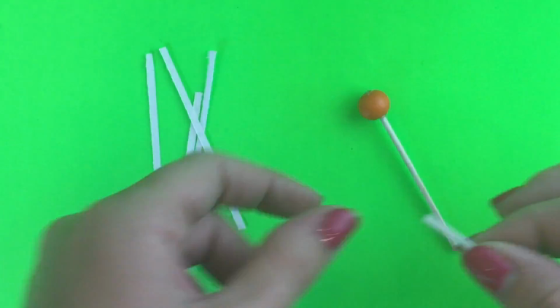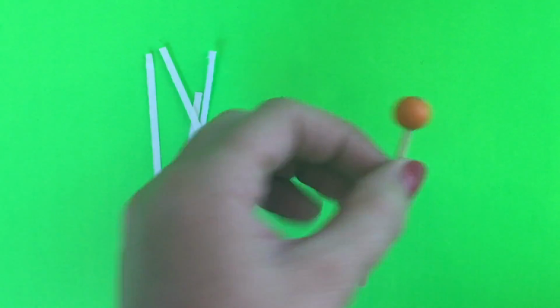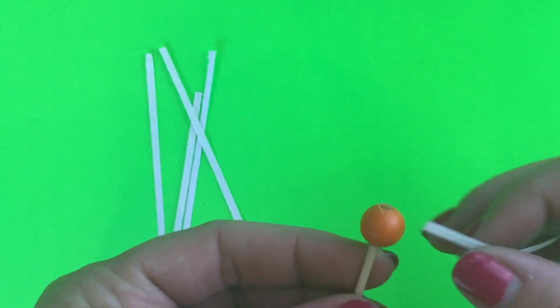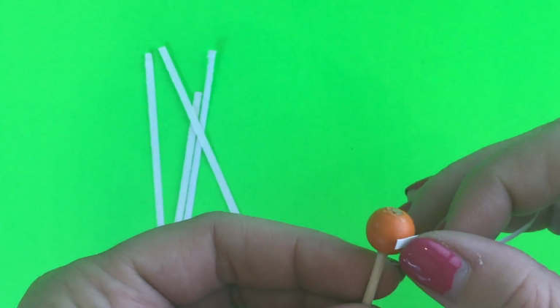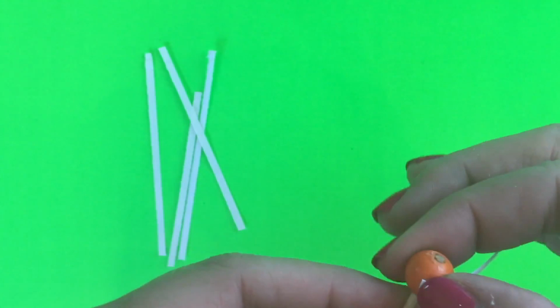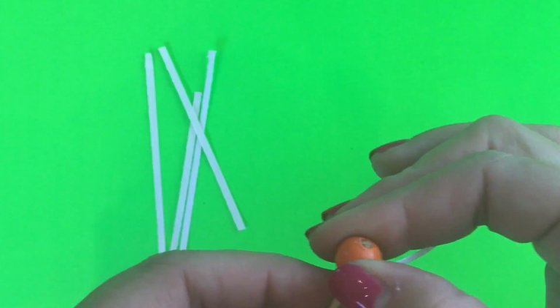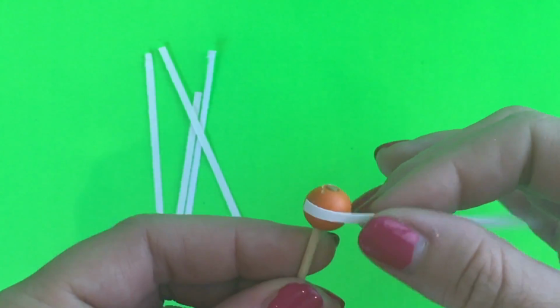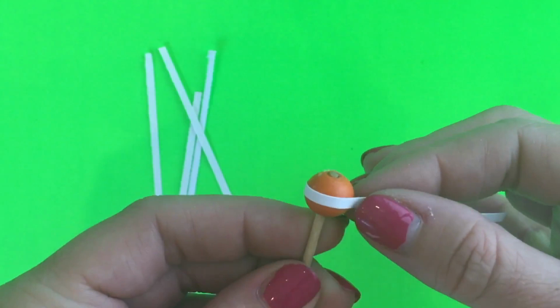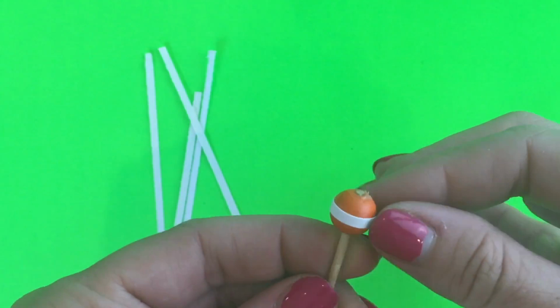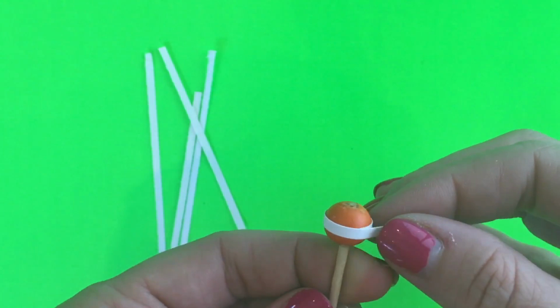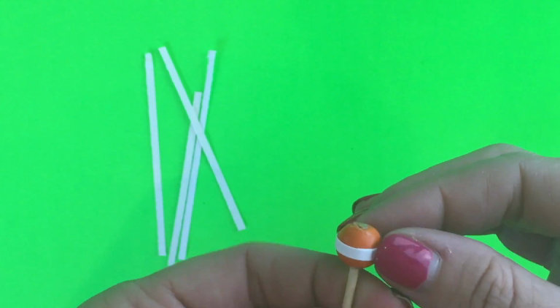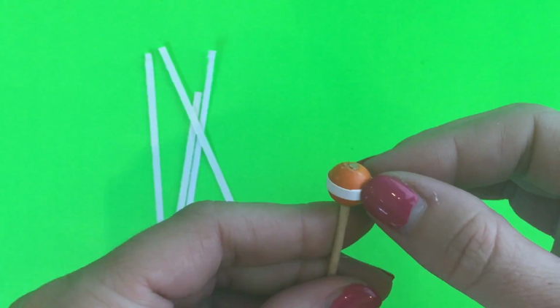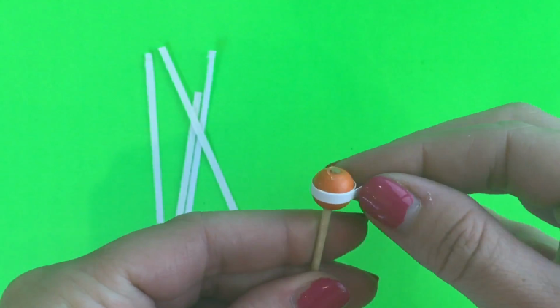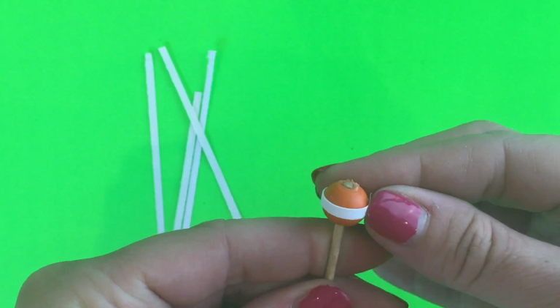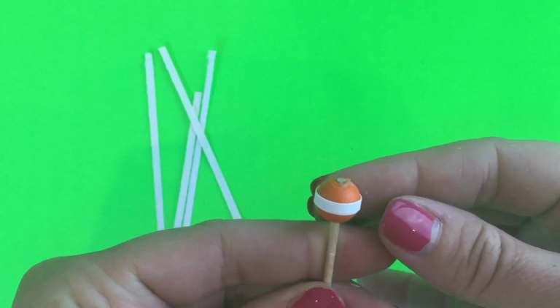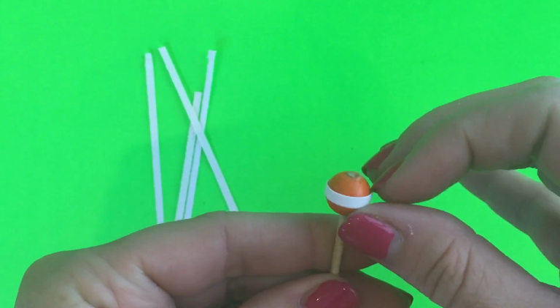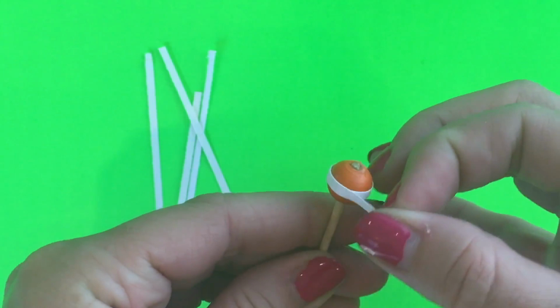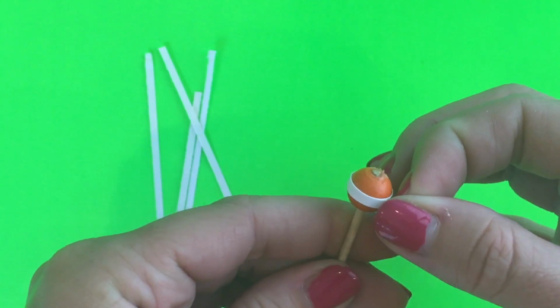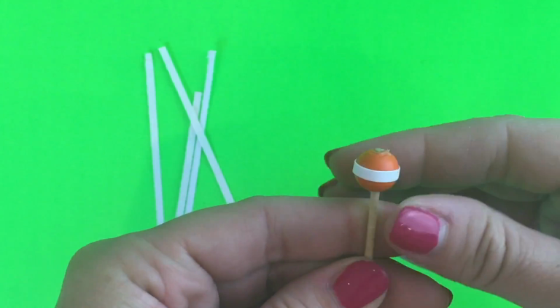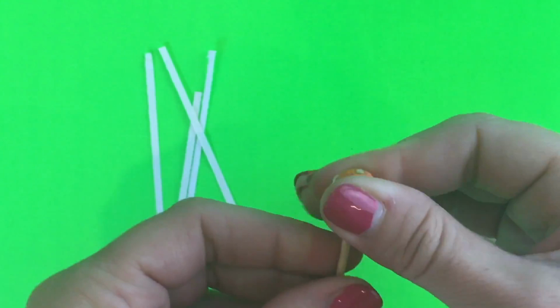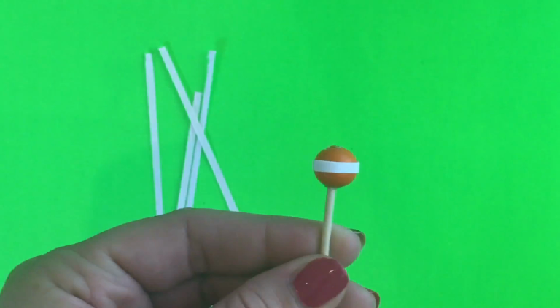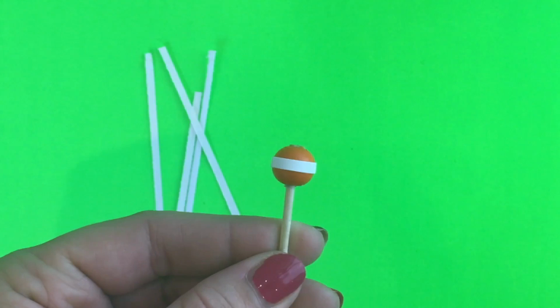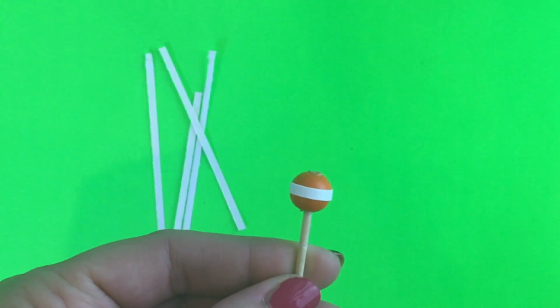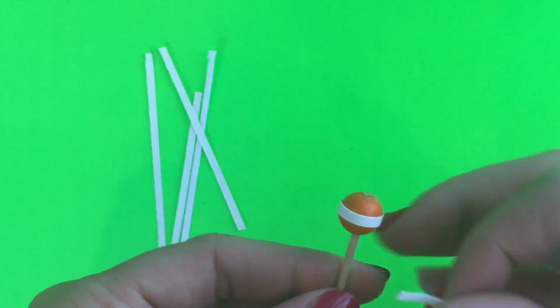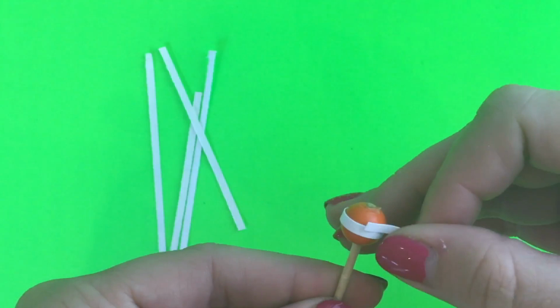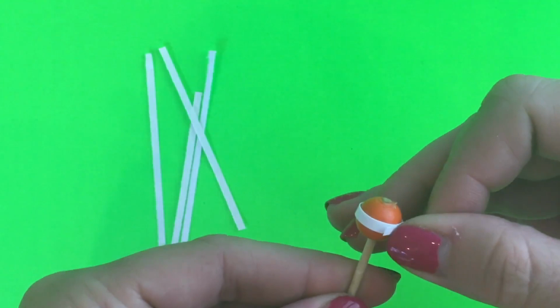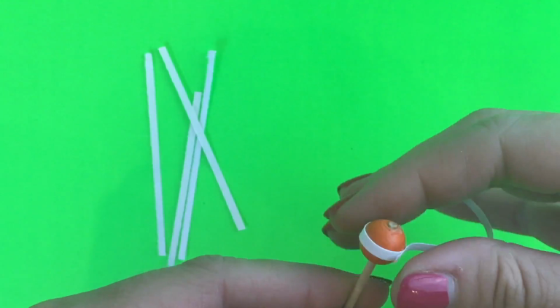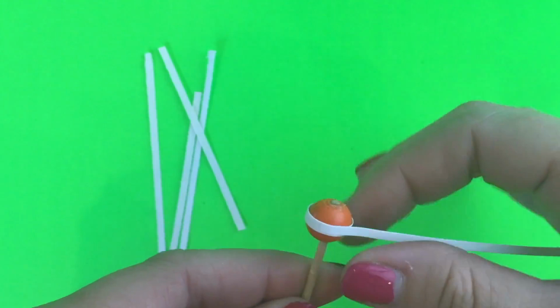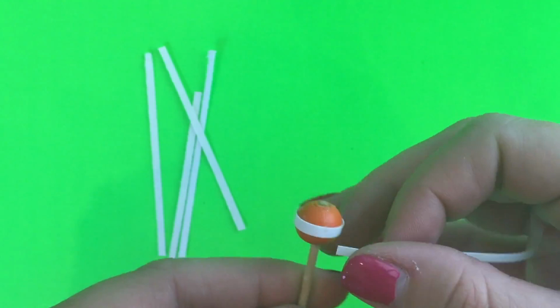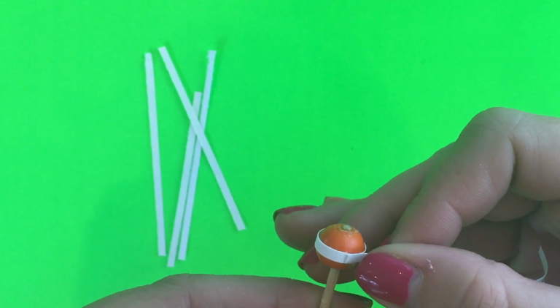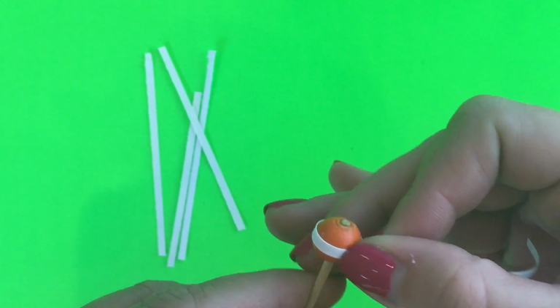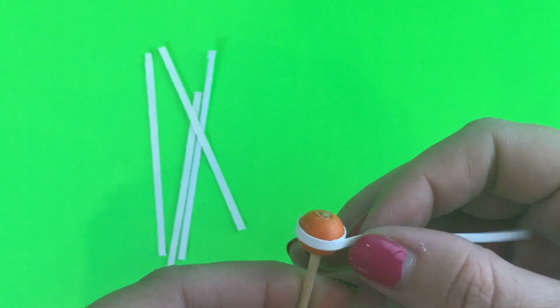Then take strips of scrap paper and wrap them around the center of the bead. You can glue it into place or you can use sticker paper.